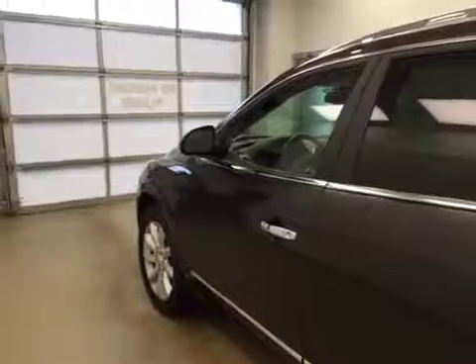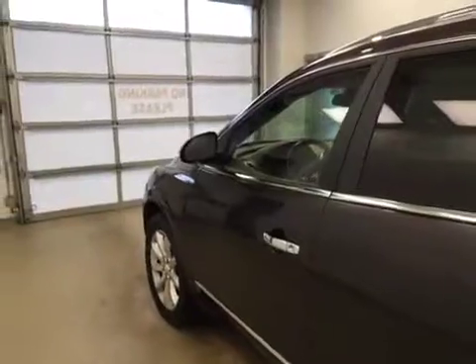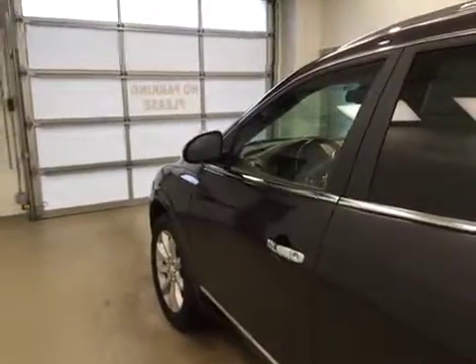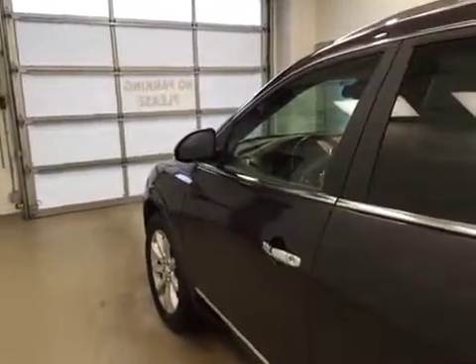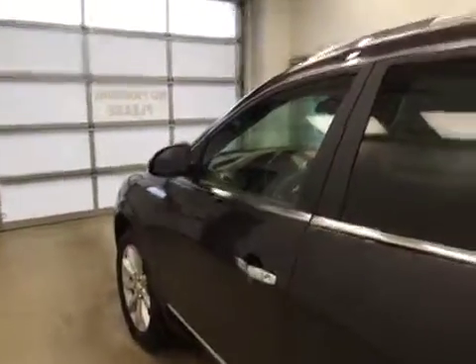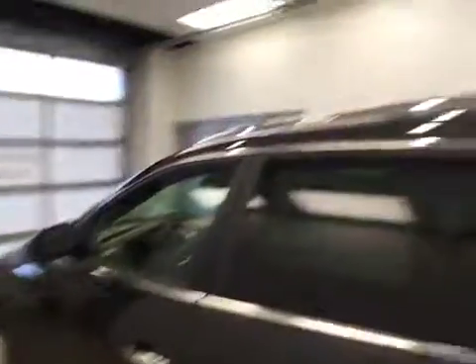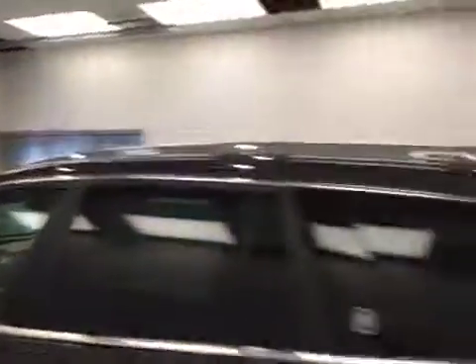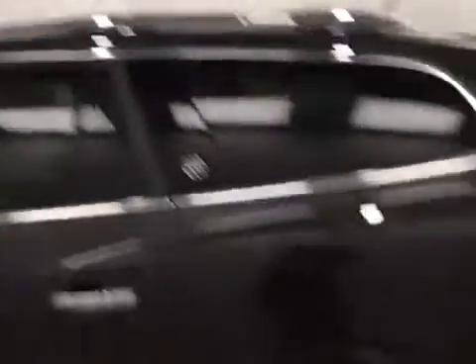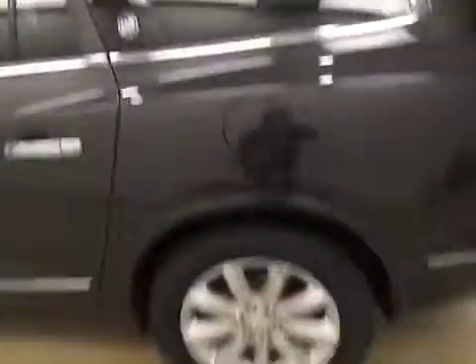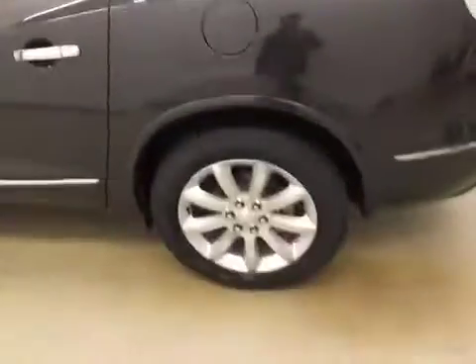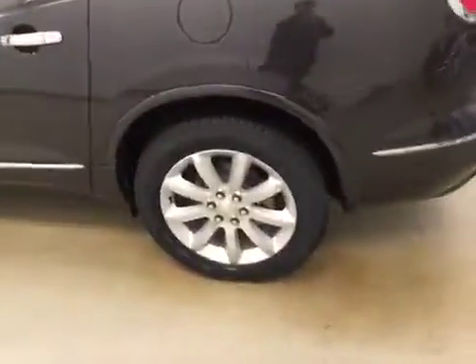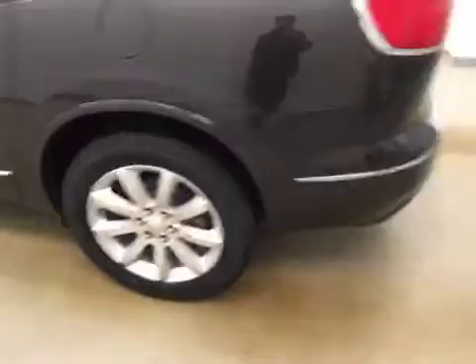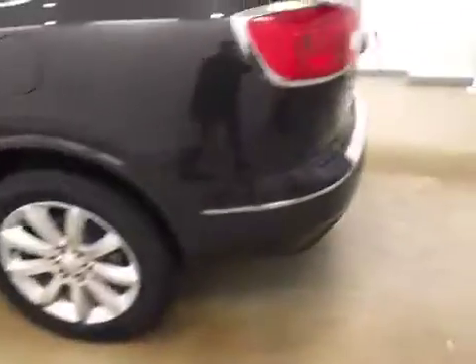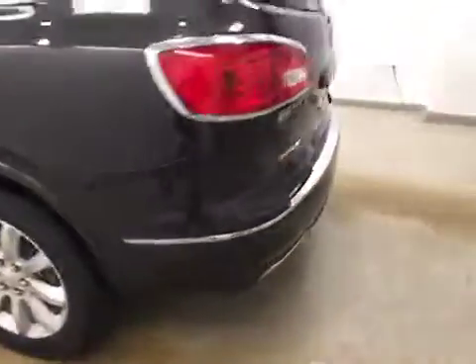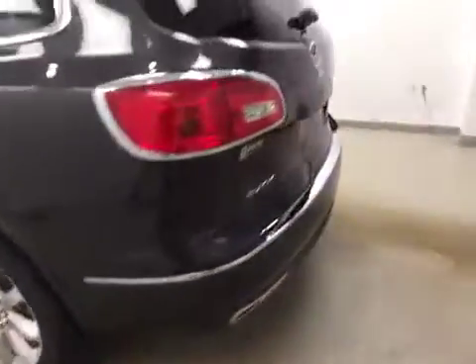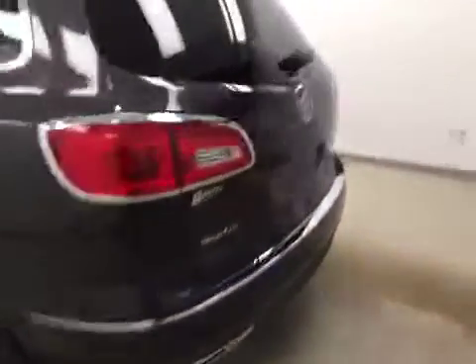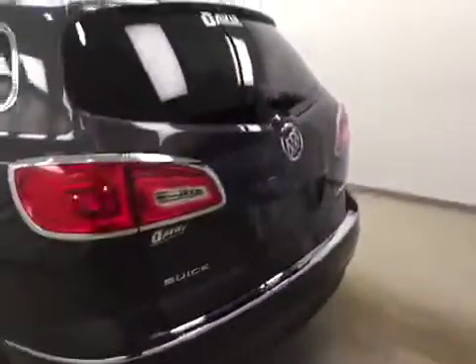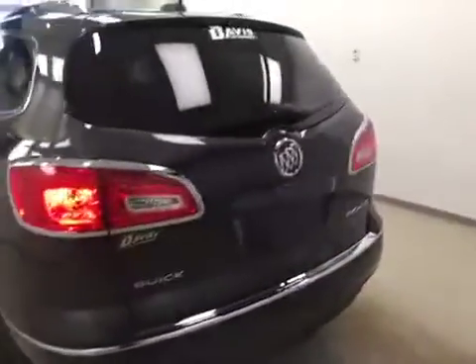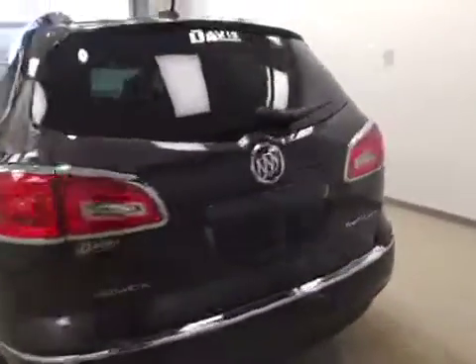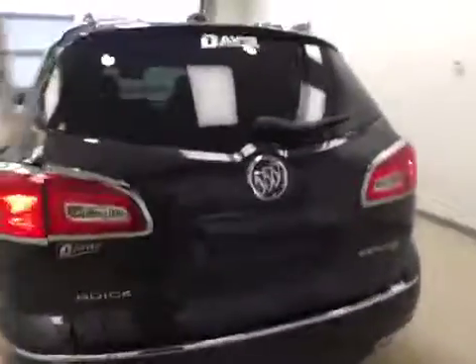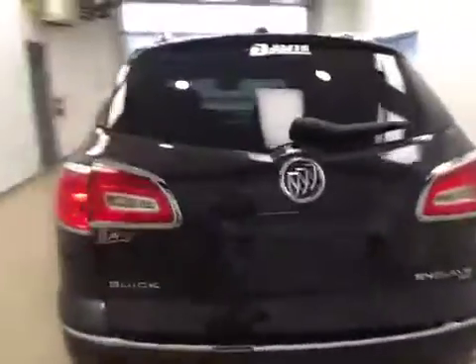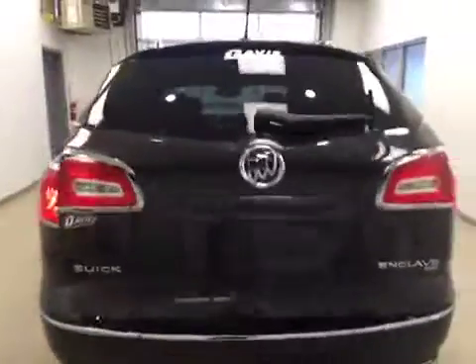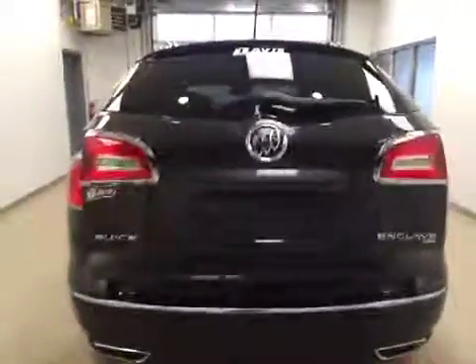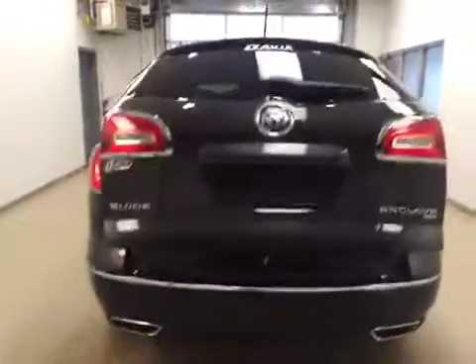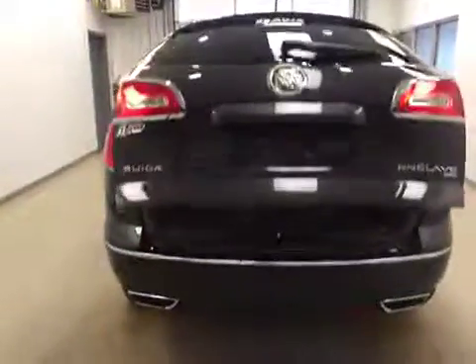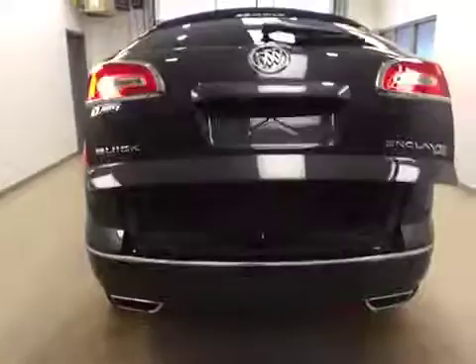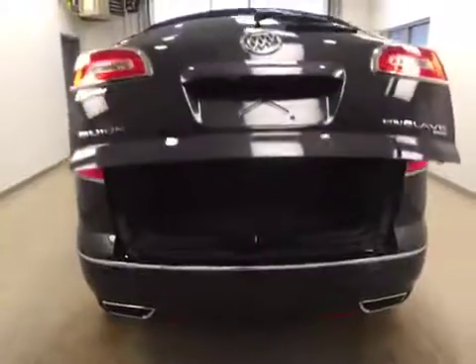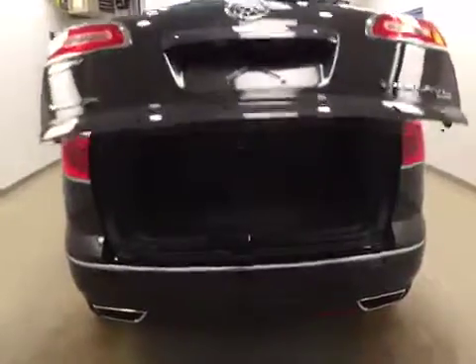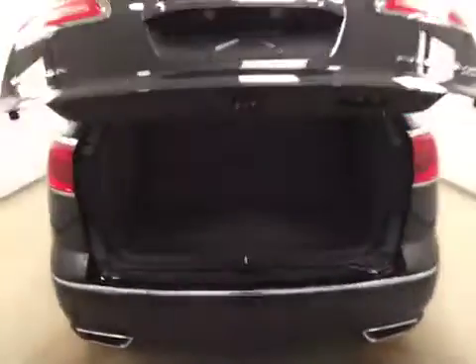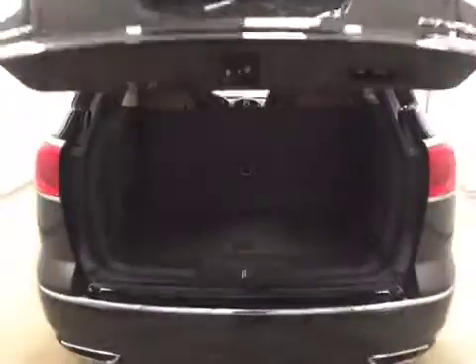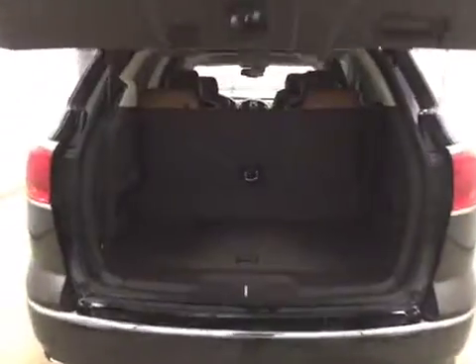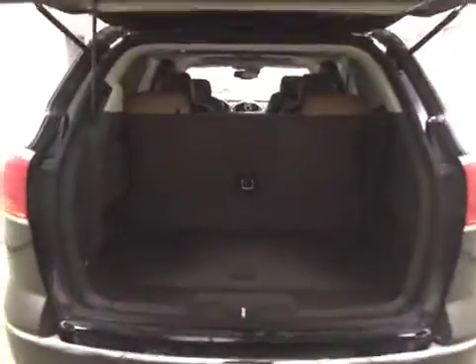This vehicle comes with blind spot assist mirrors, roof rack, 20 inch alloy rims, rear parking assist, backup camera, and remote trunk release.